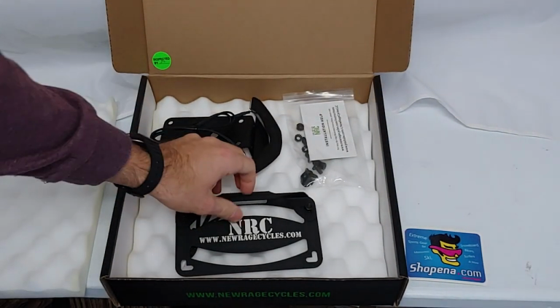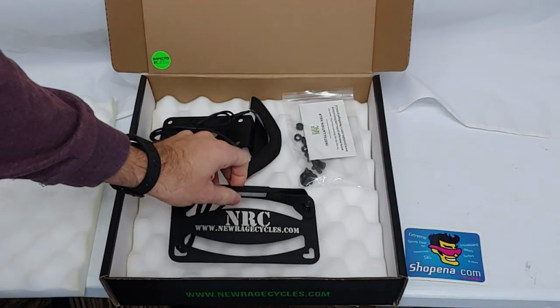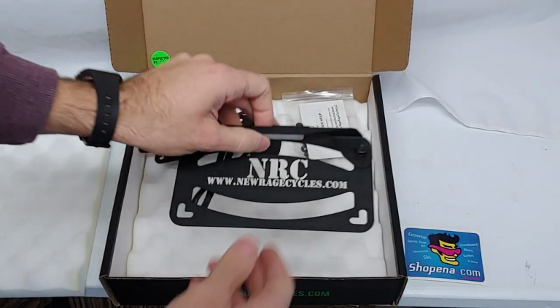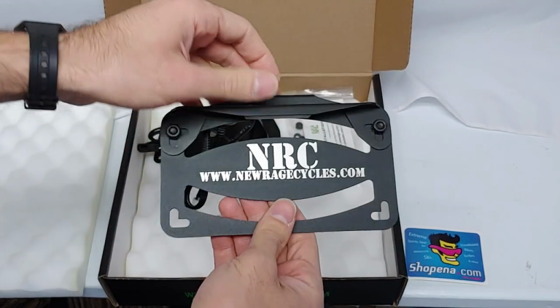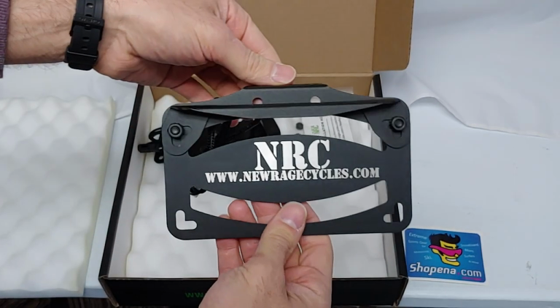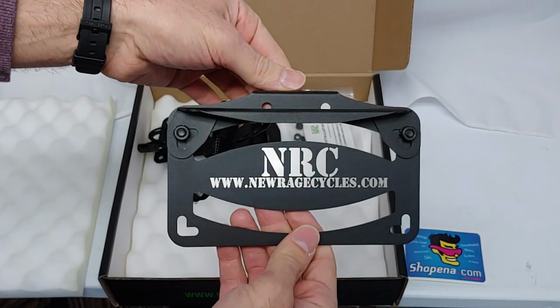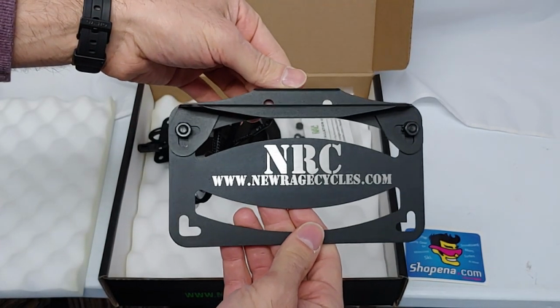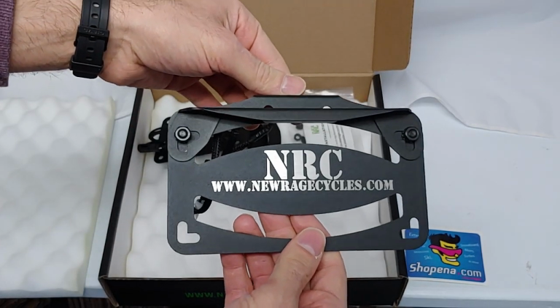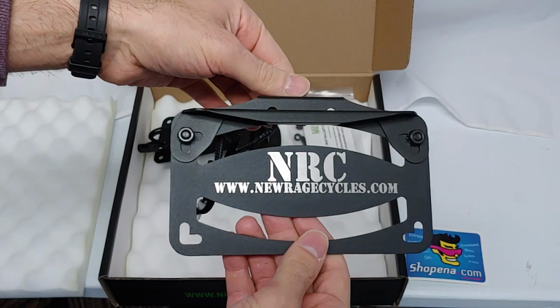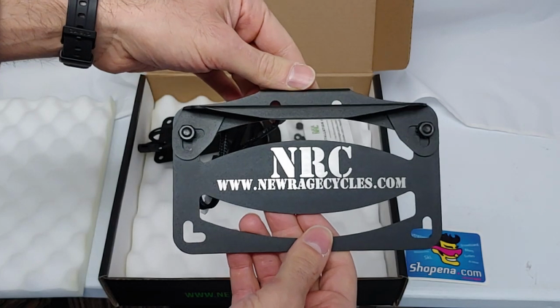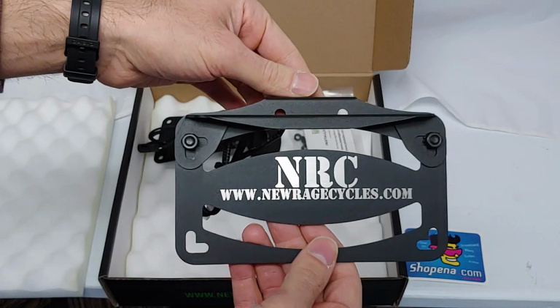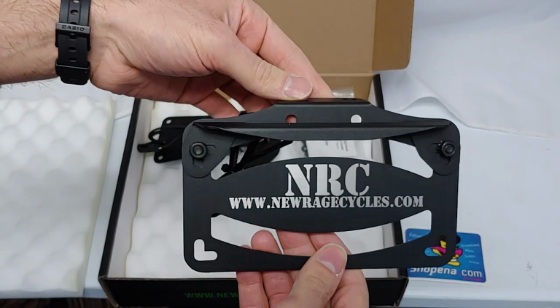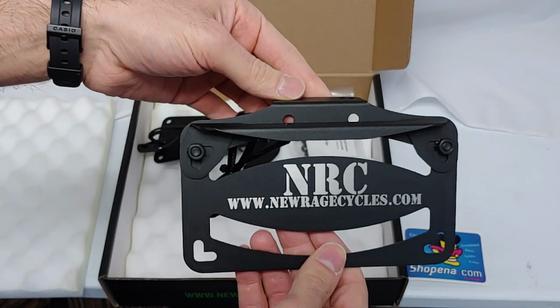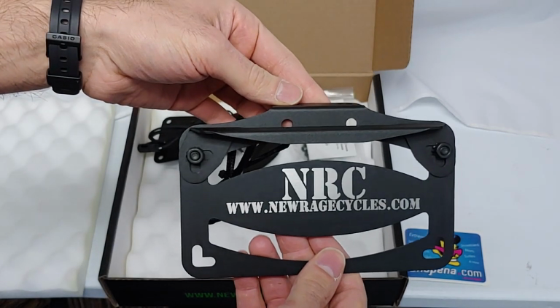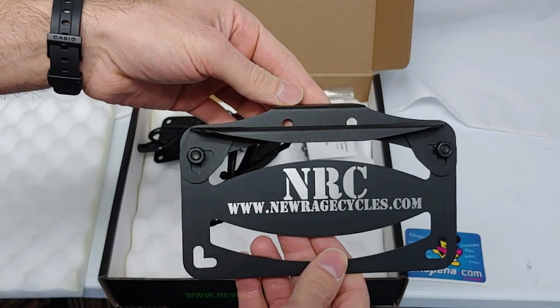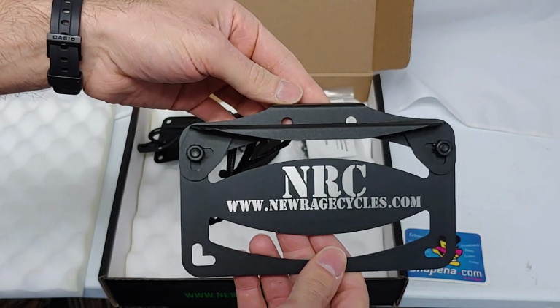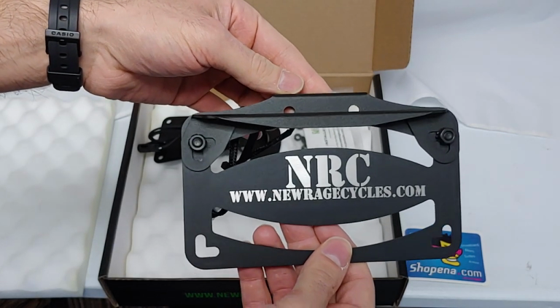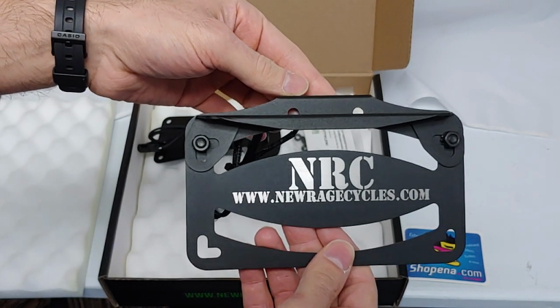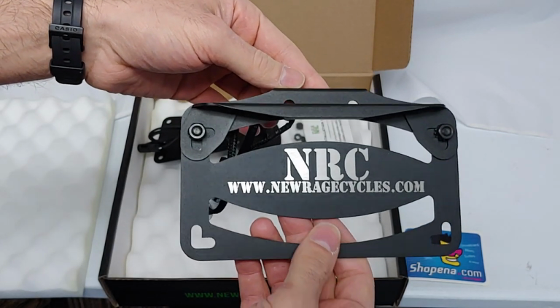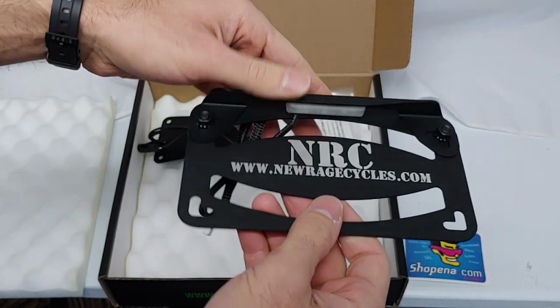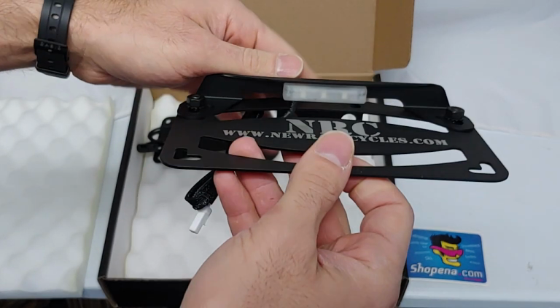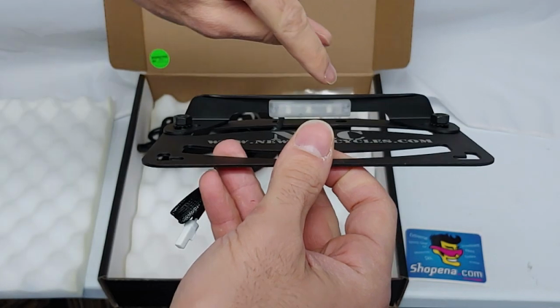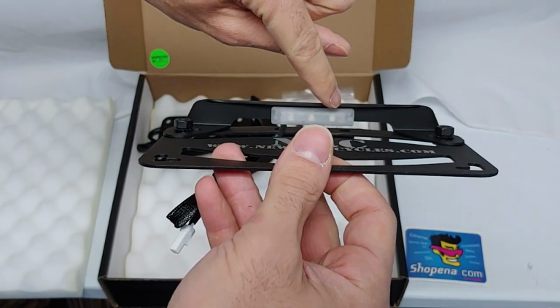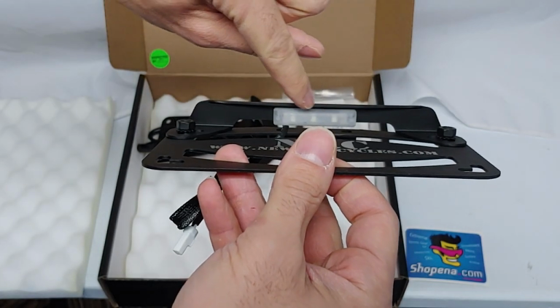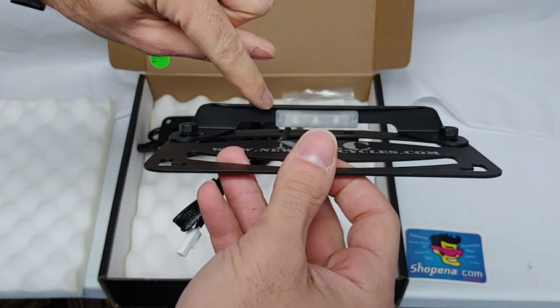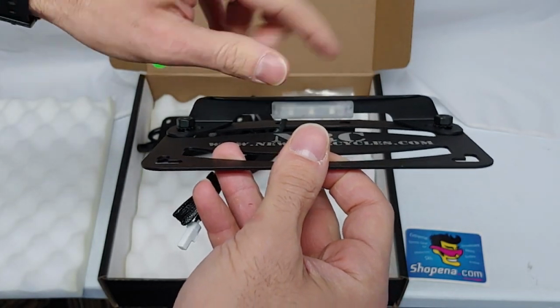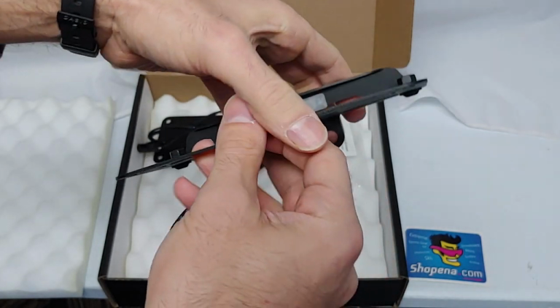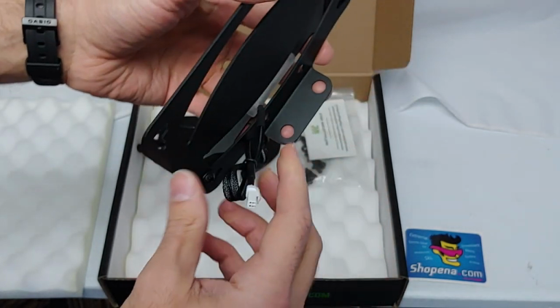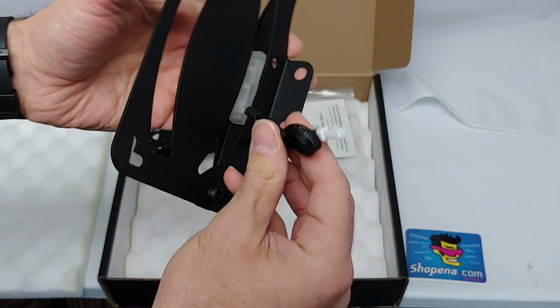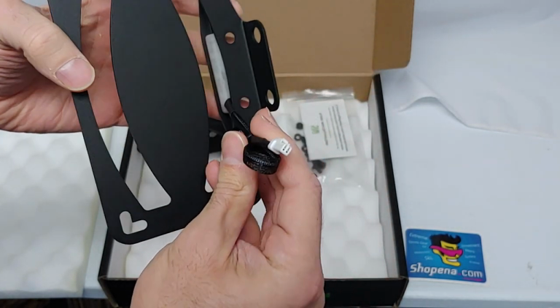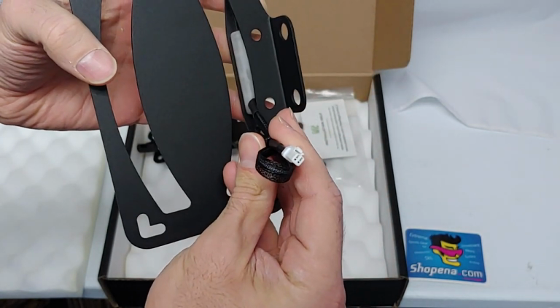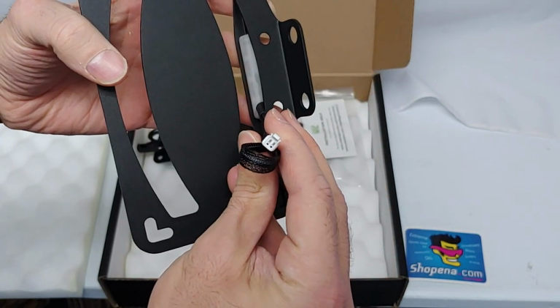First you'll find the tucked license plate bracket. In this case there is no standard license plate bracket available yet. Under here you'll see the LED license plate light and the connector.